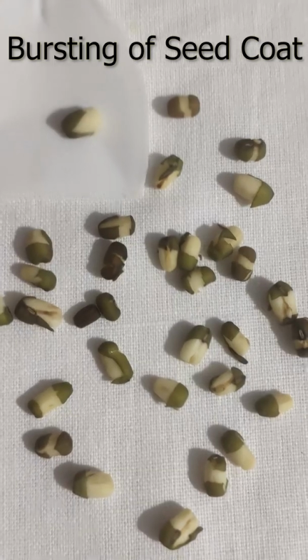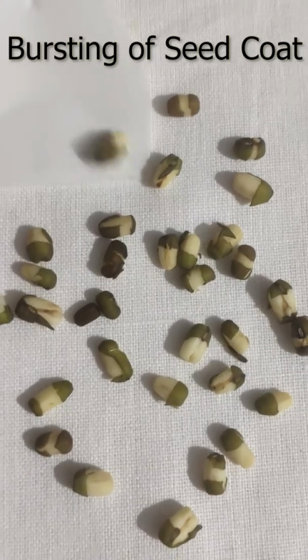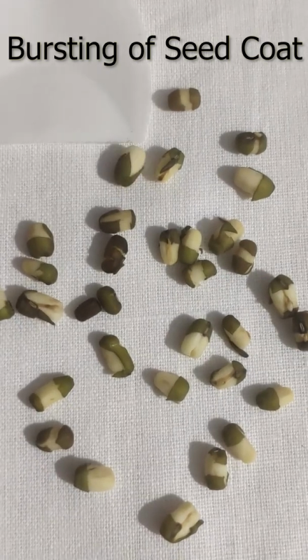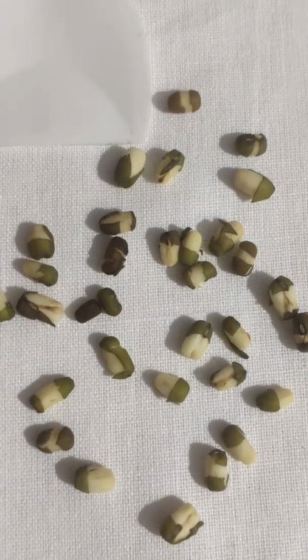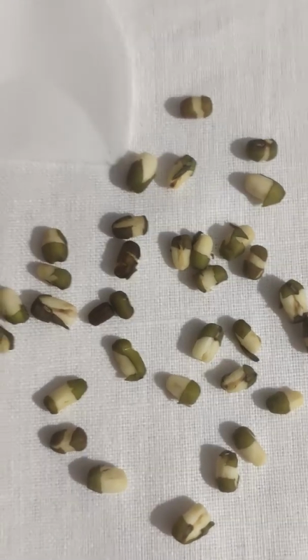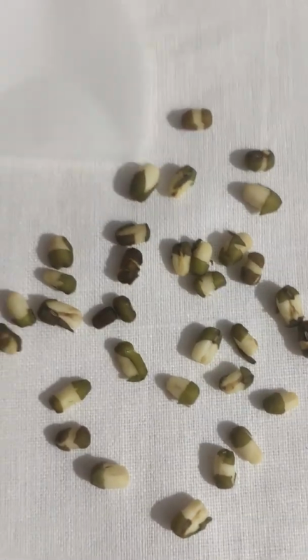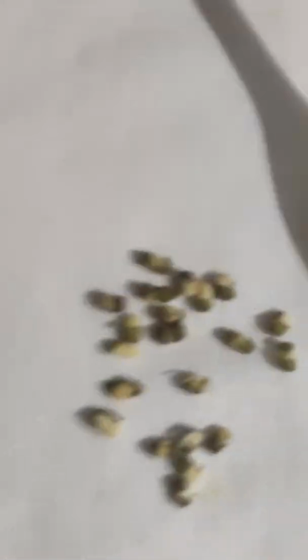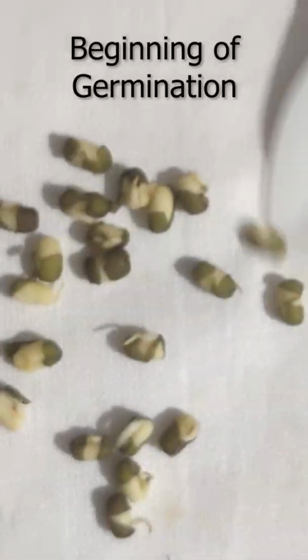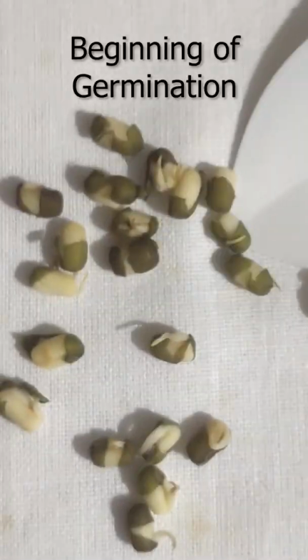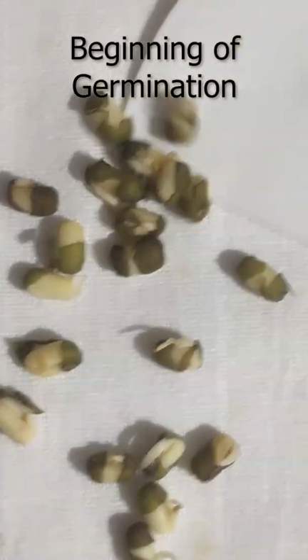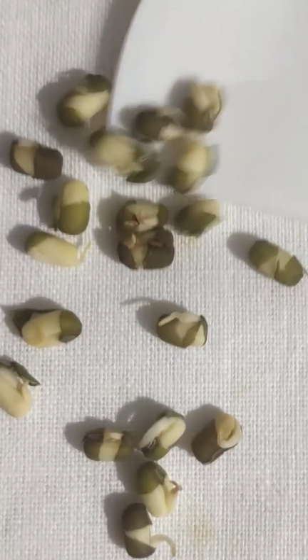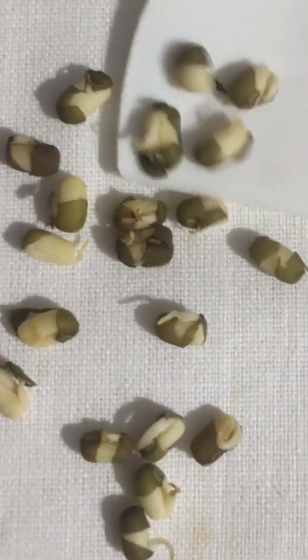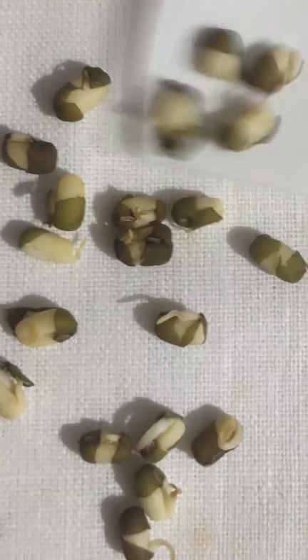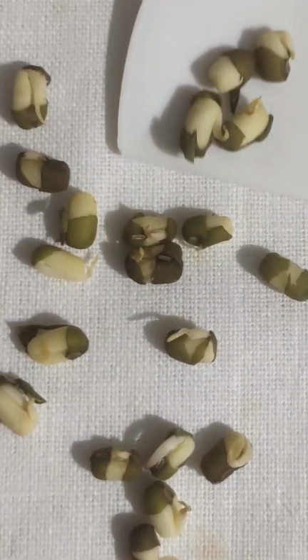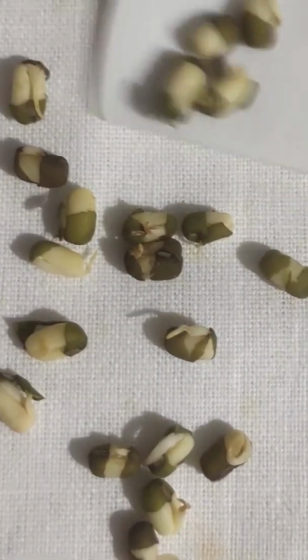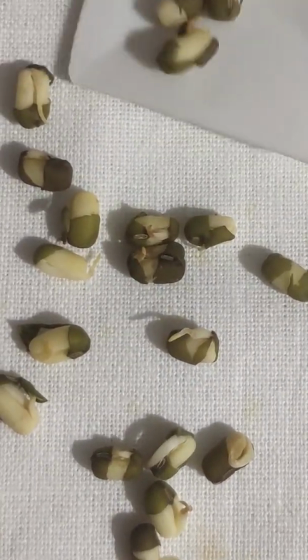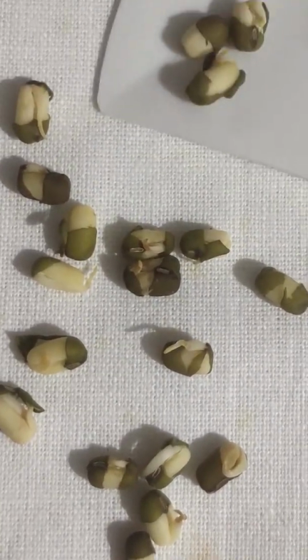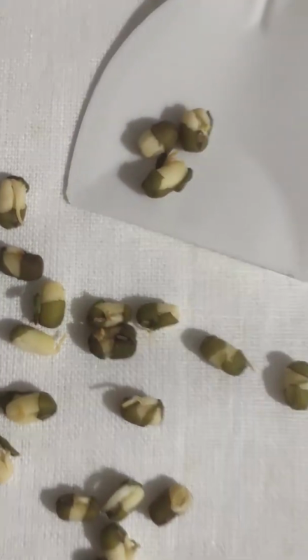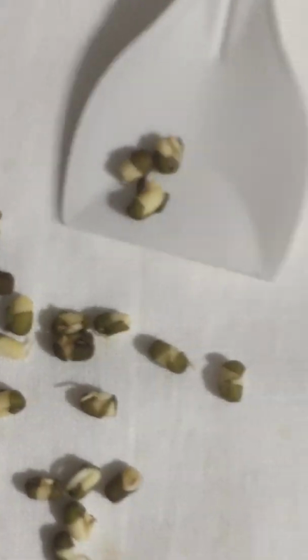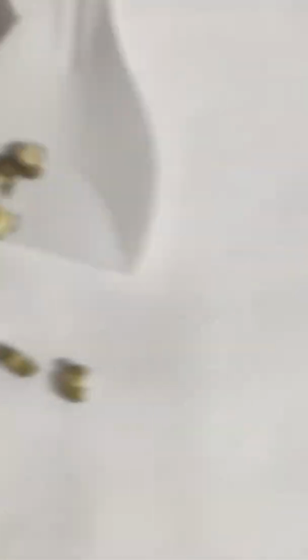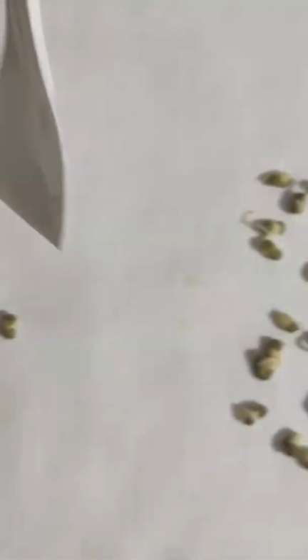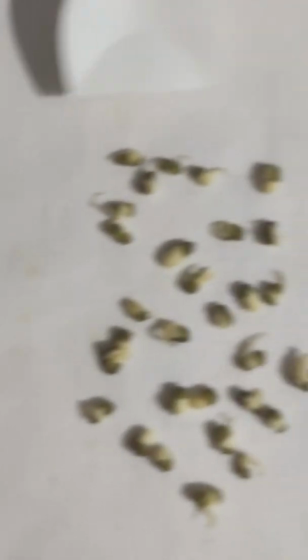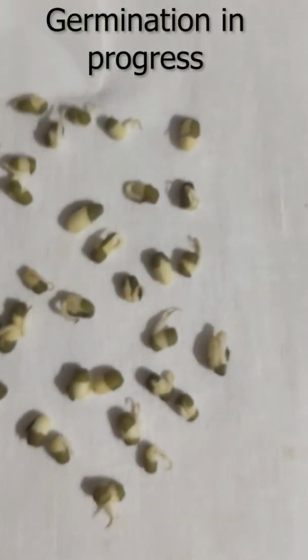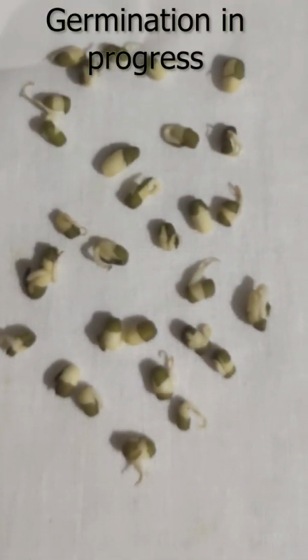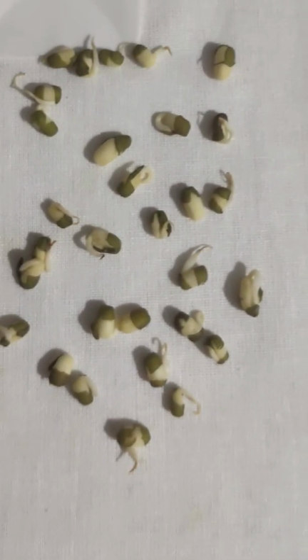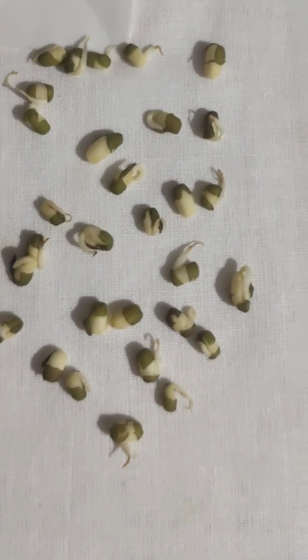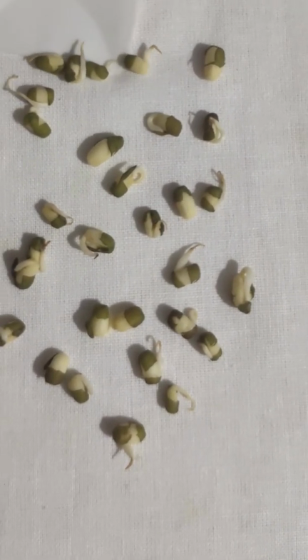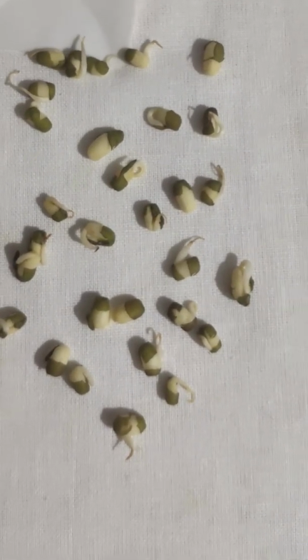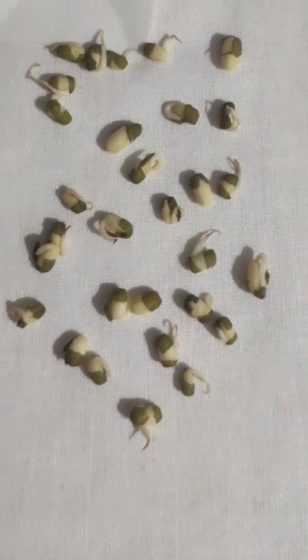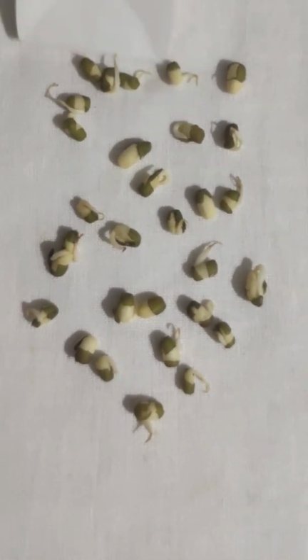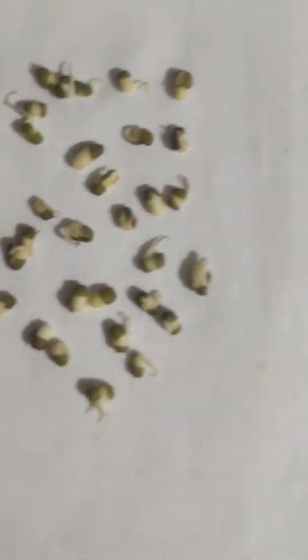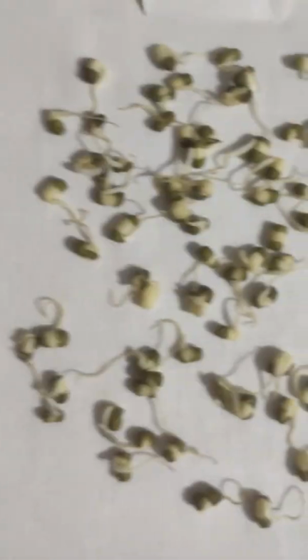Growth of the embryo is indicated by the development of the sprout. Sprouts grow and increase in length every day. These are the different stages of development. Sprouts attain a length of about 5 cm.